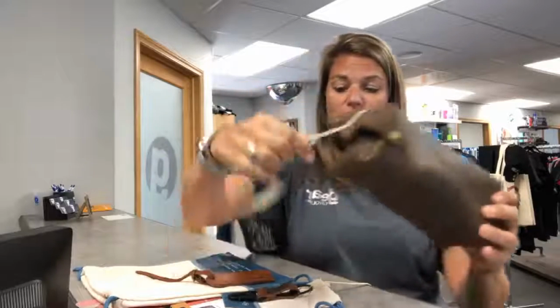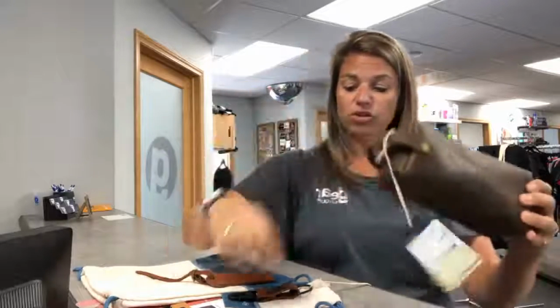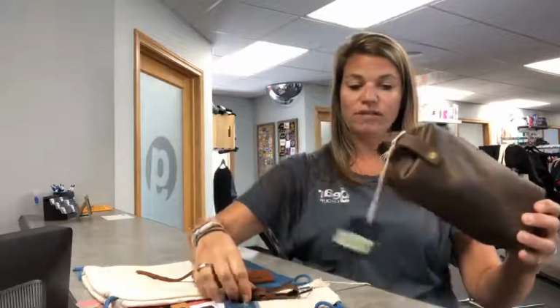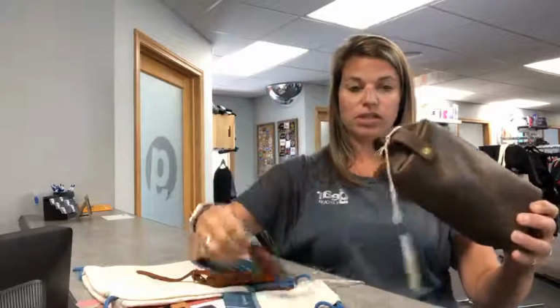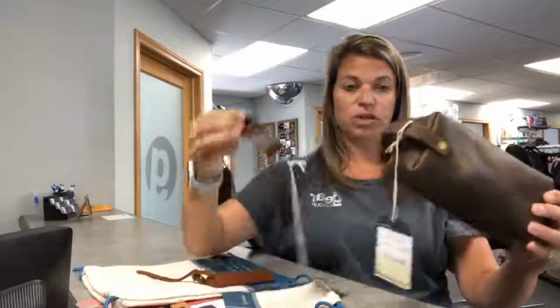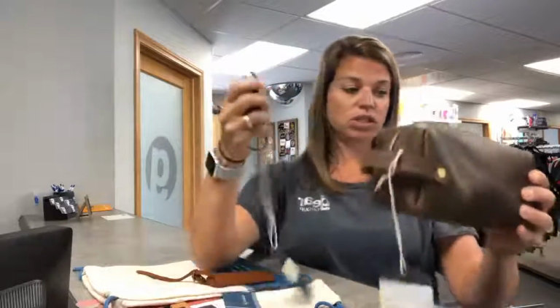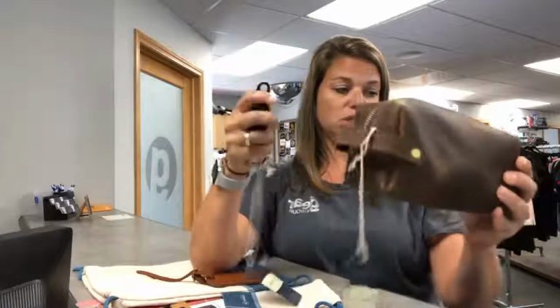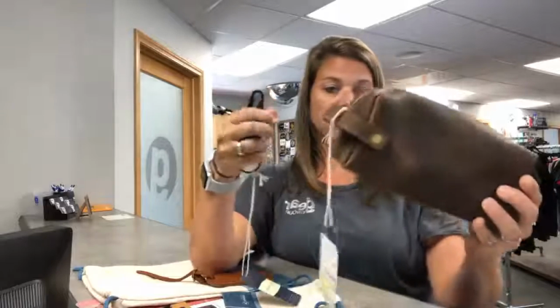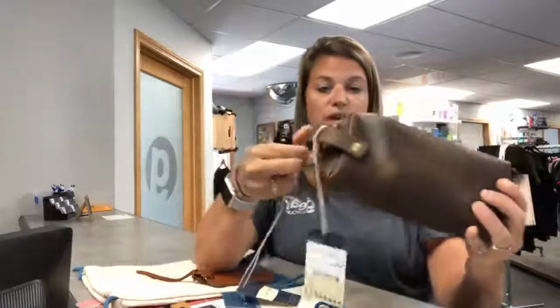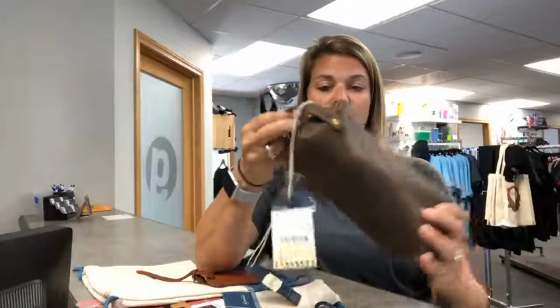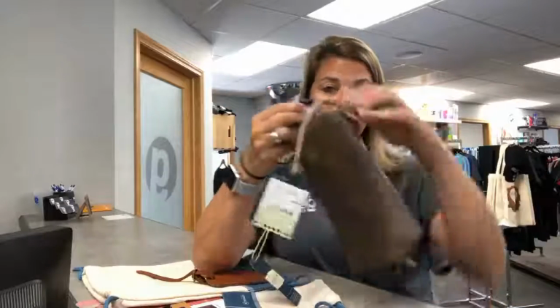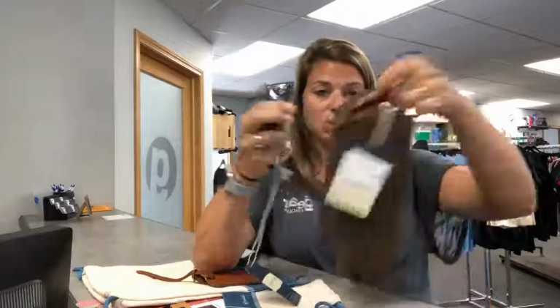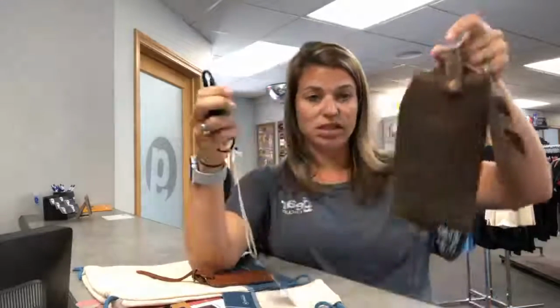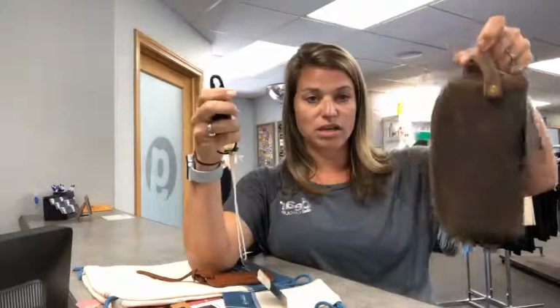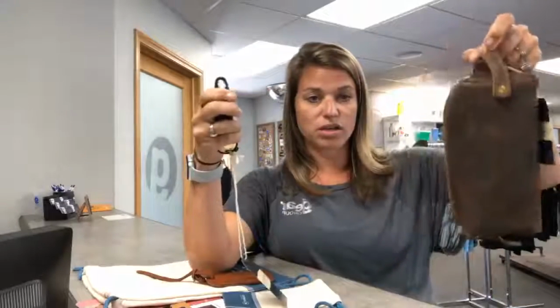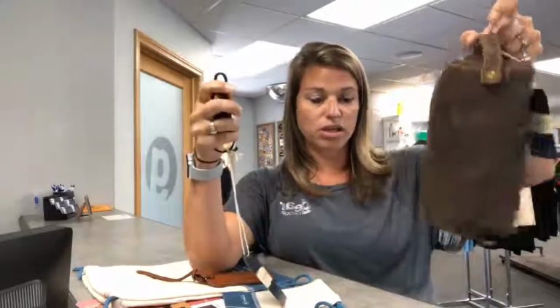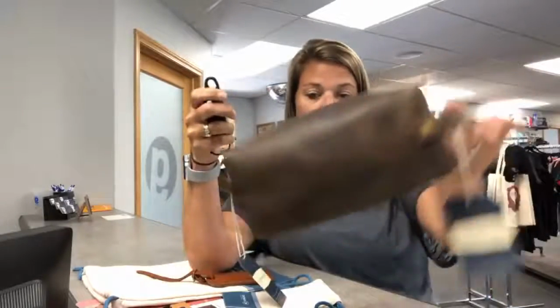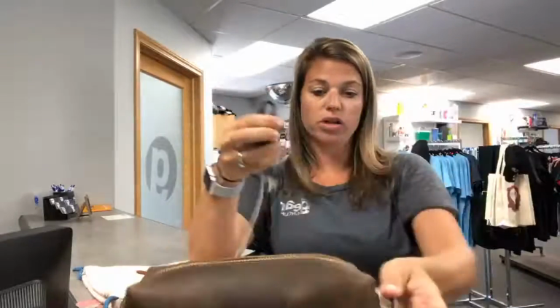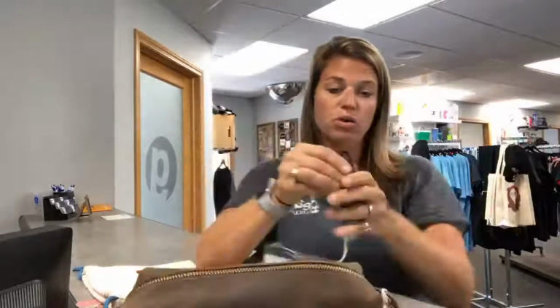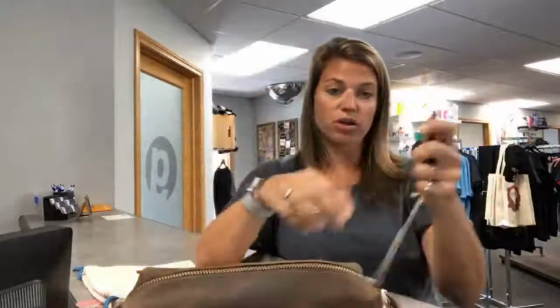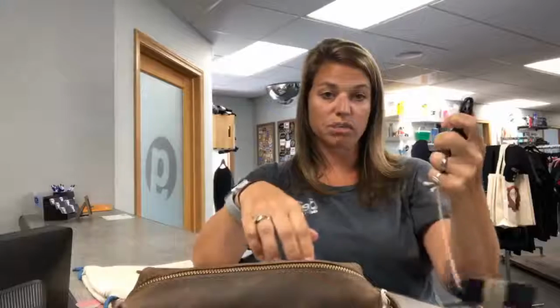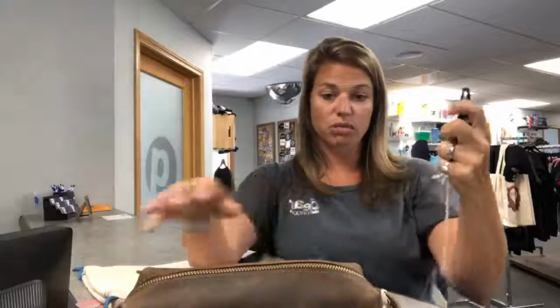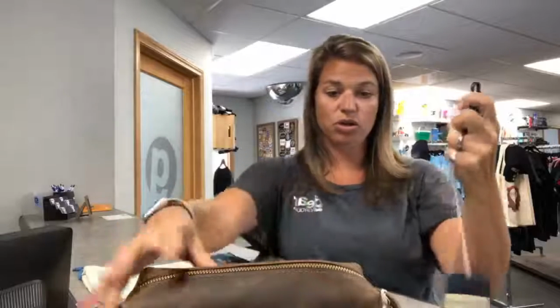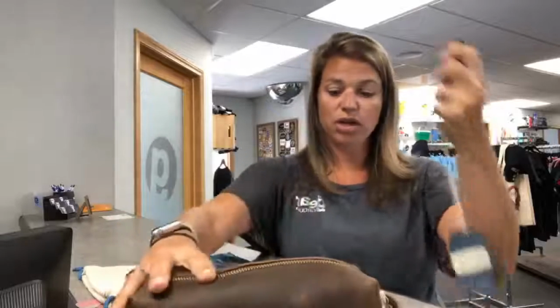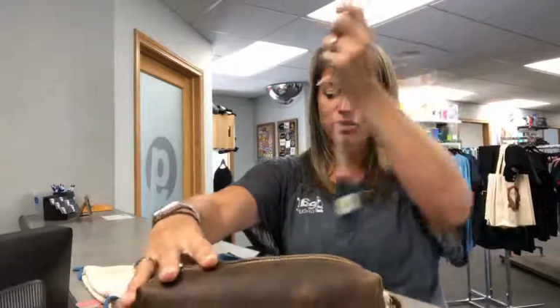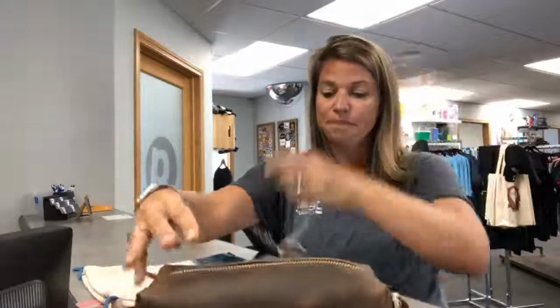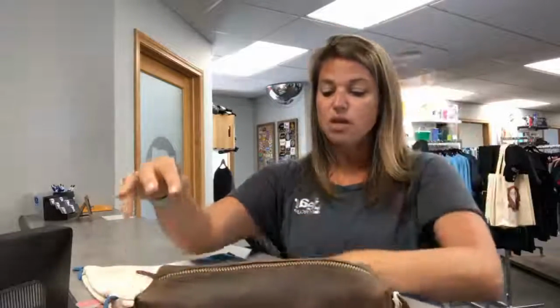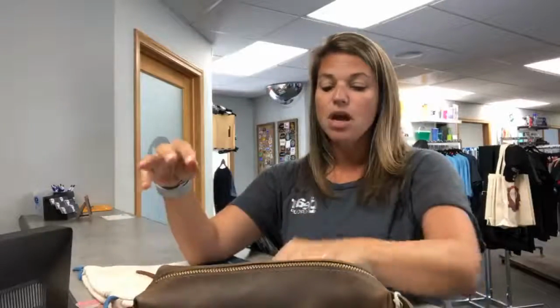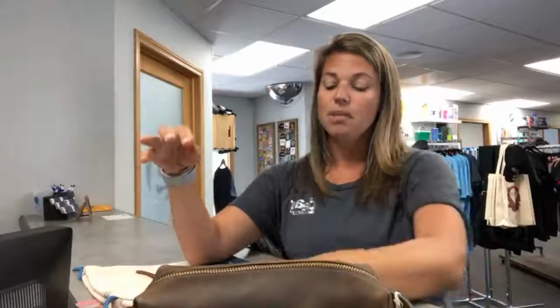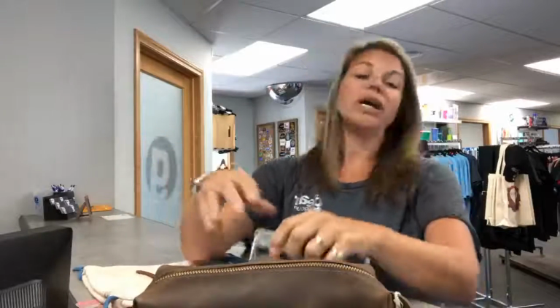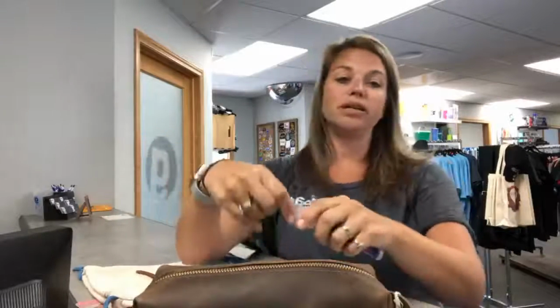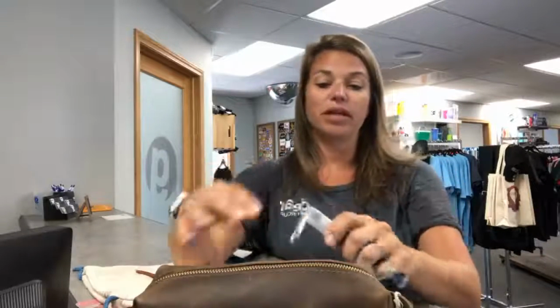You can use these to hook together — this is nice because it's got a hook here, but it will also allow you to clip a carabiner or a hook onto it.